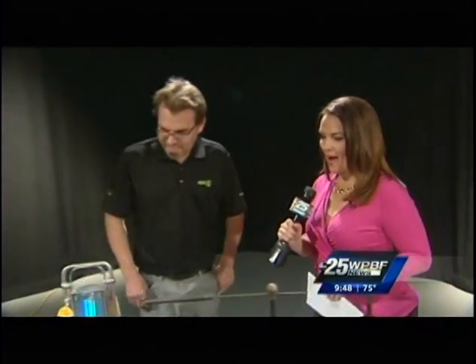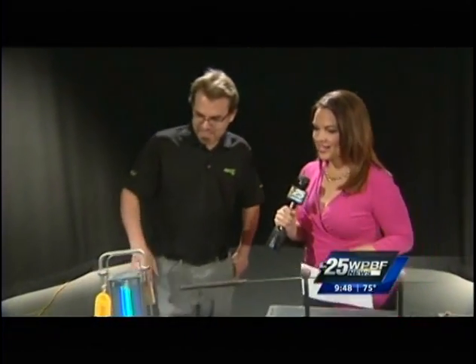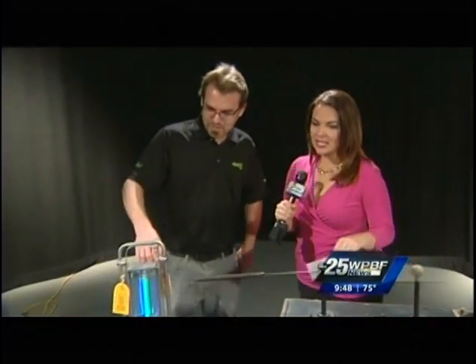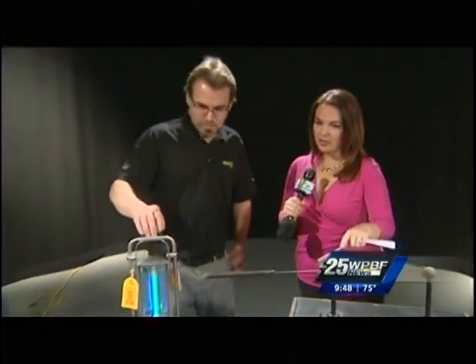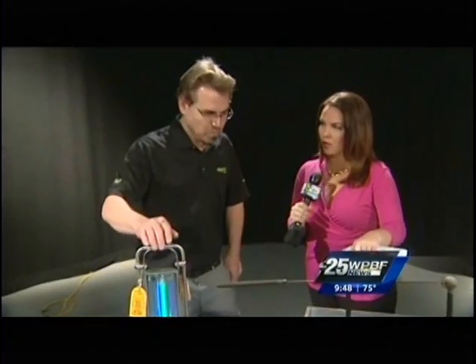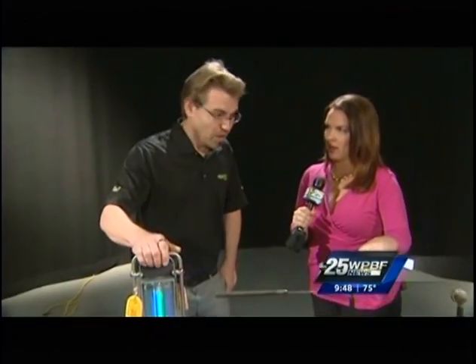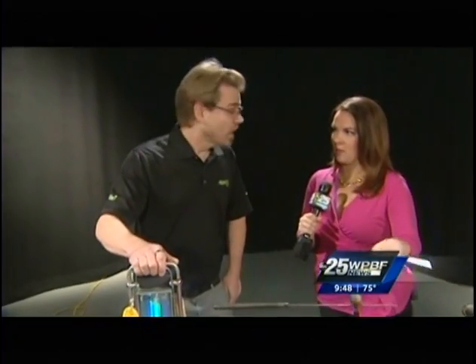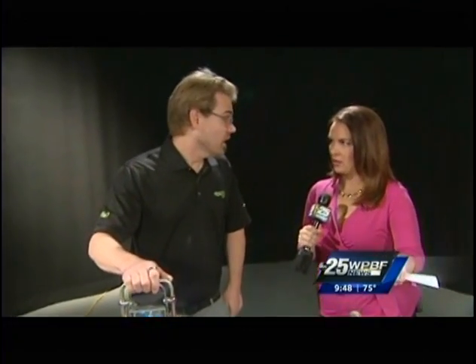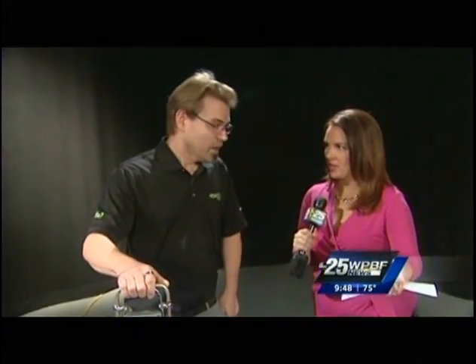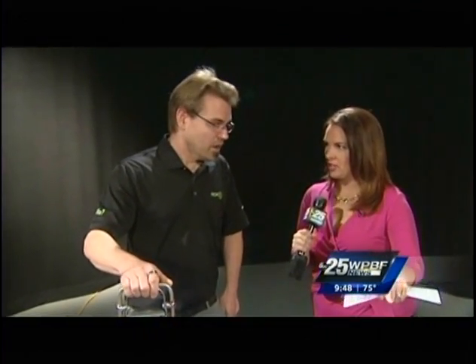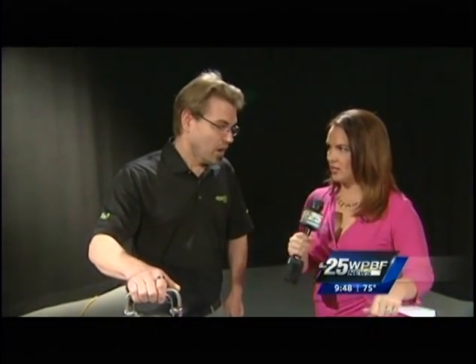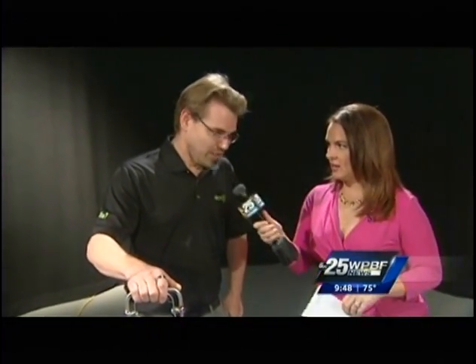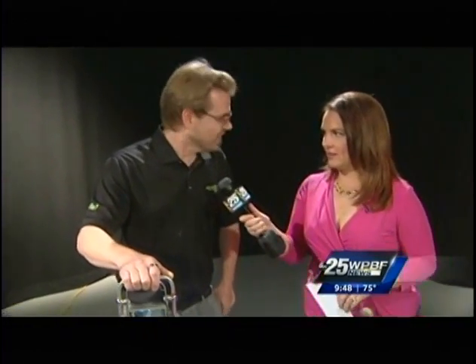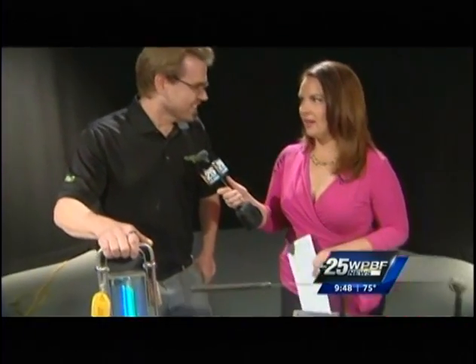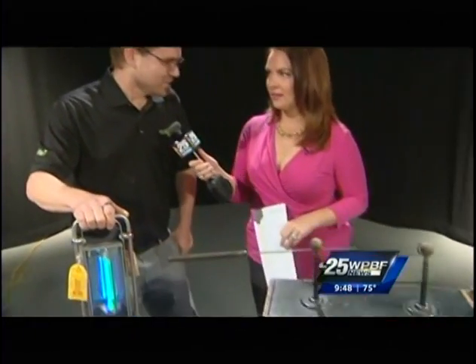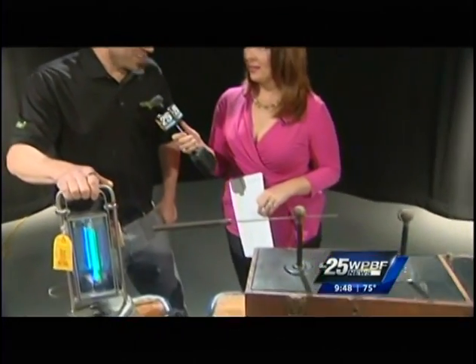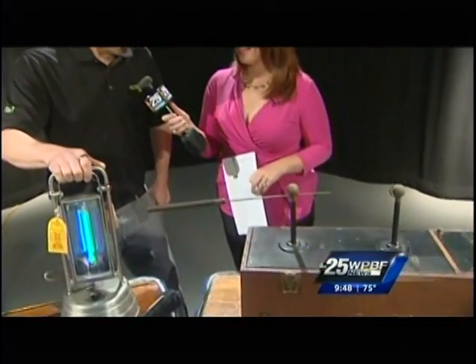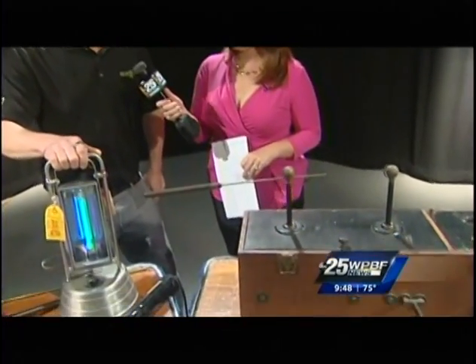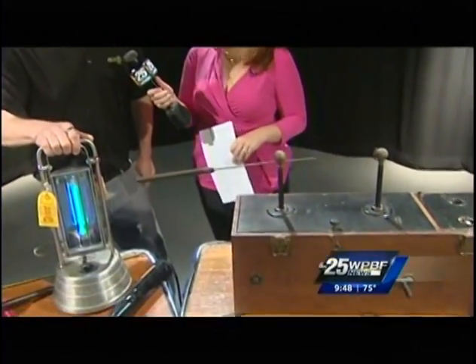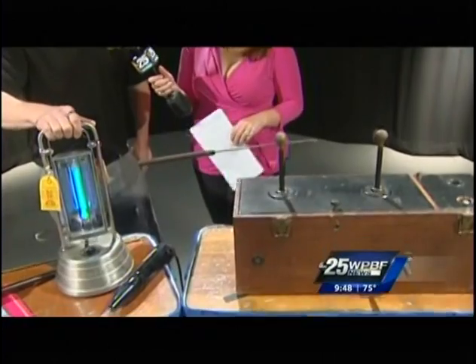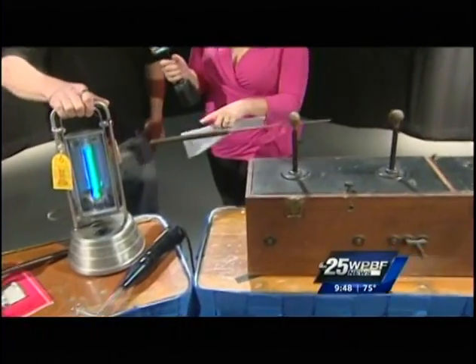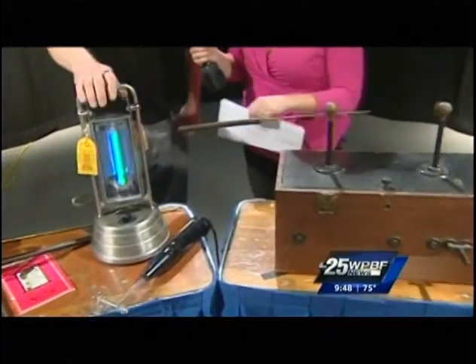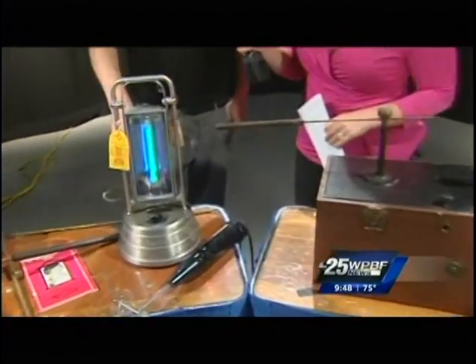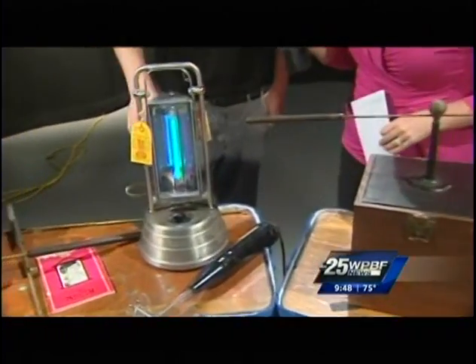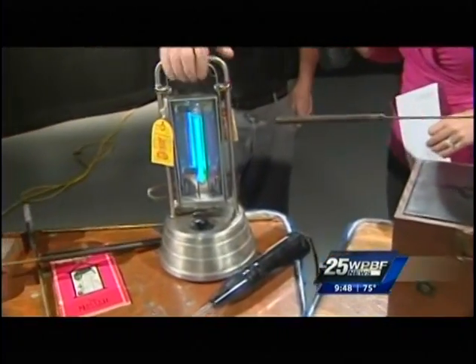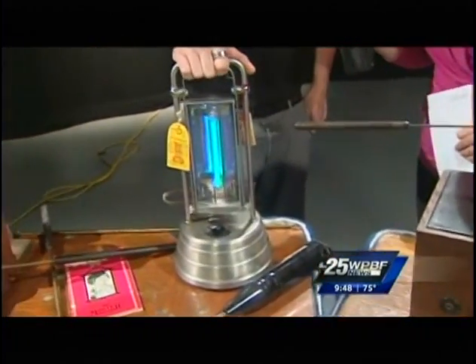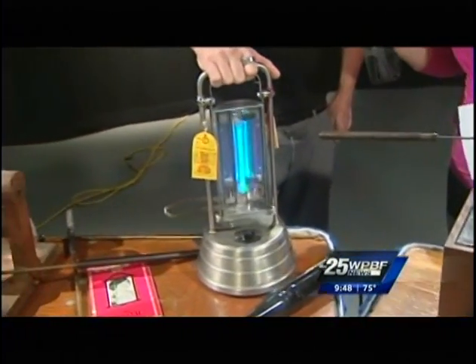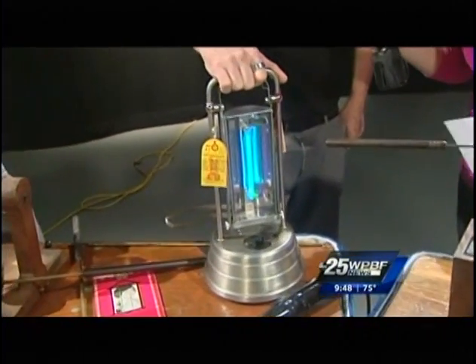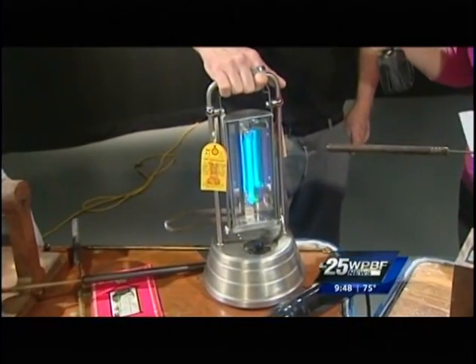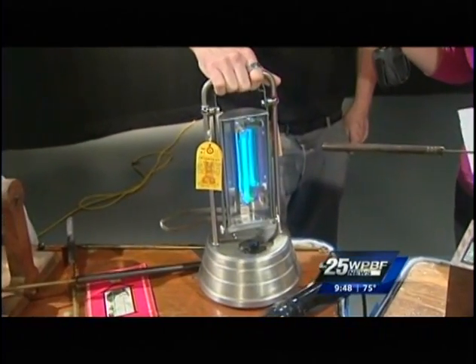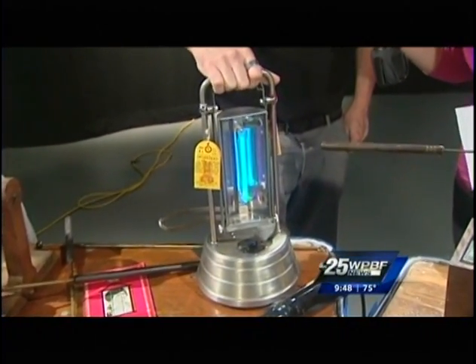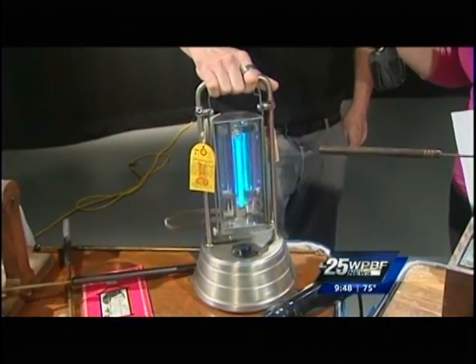I feel like I'm in a Frankenstein movie! Yeah, a lot of these things were used as props. Is that really powerful? I mean, that would hurt if you touched it. Oh yeah, you wouldn't want to grab hold of it.